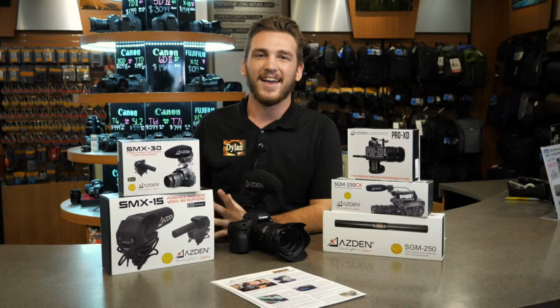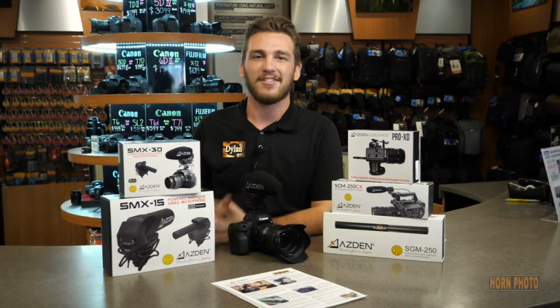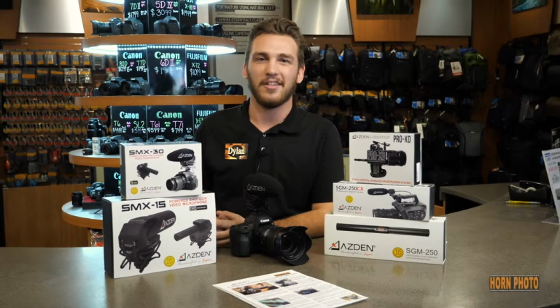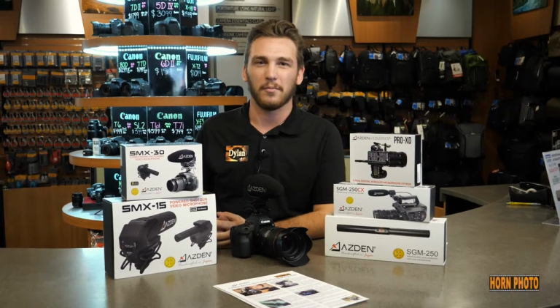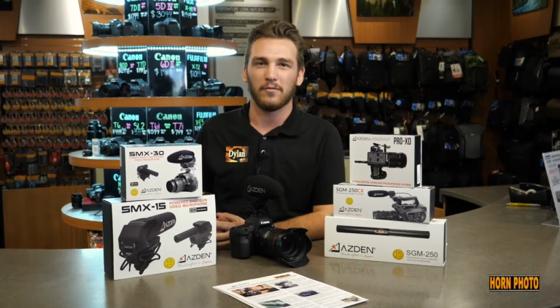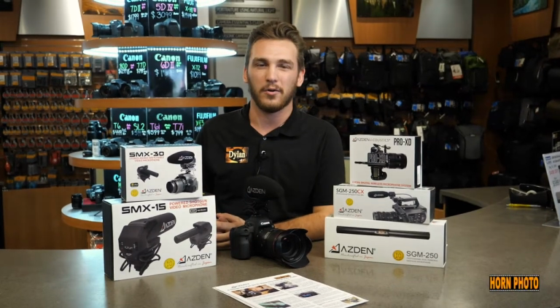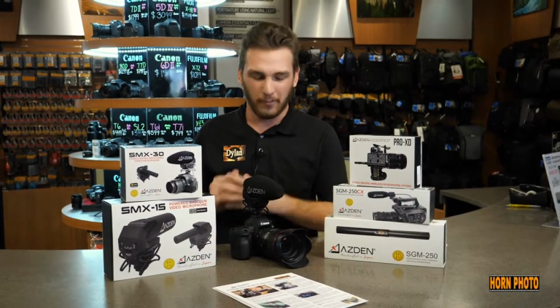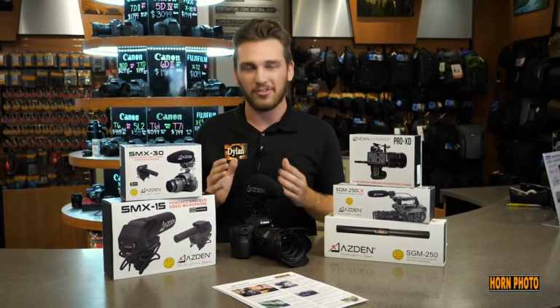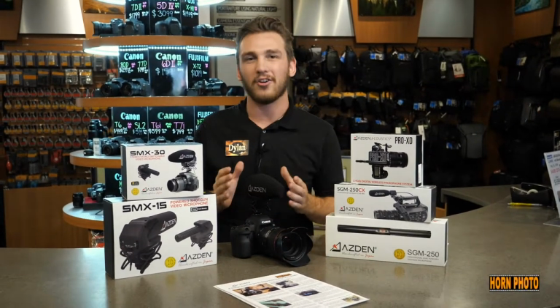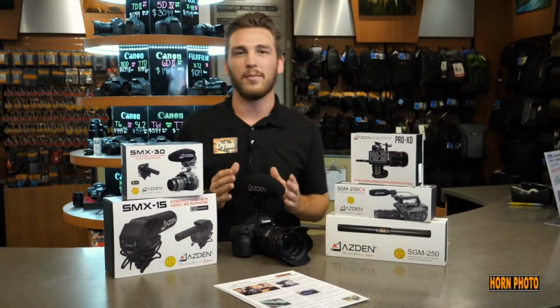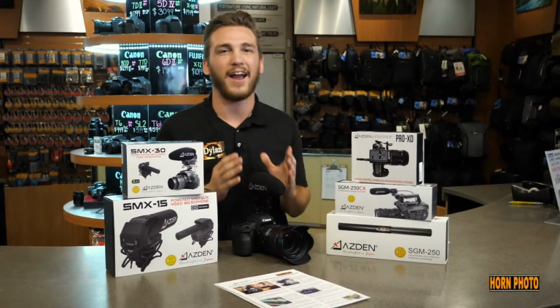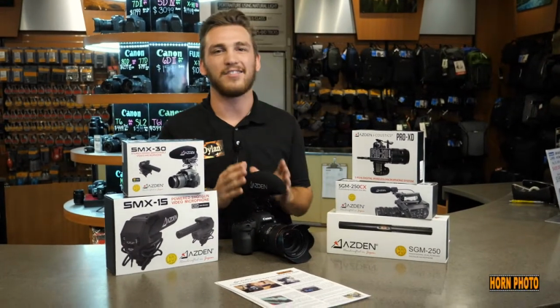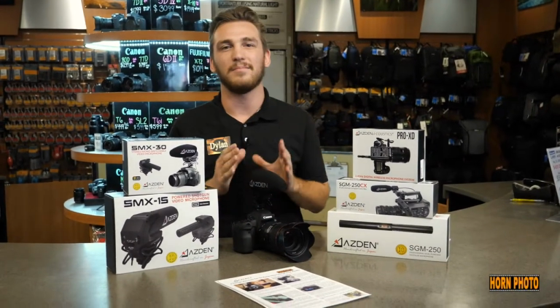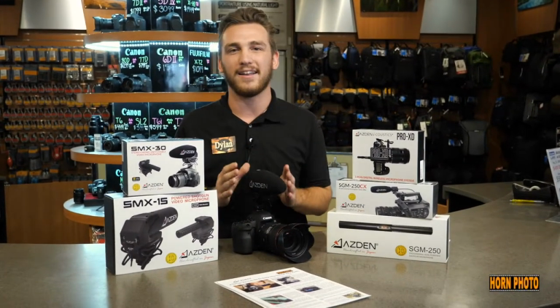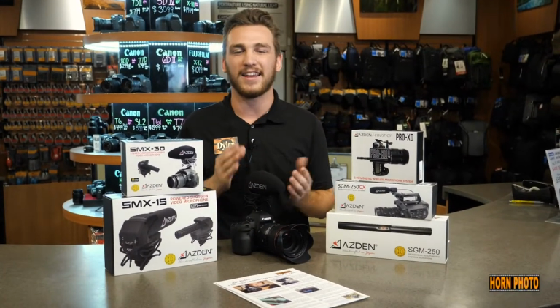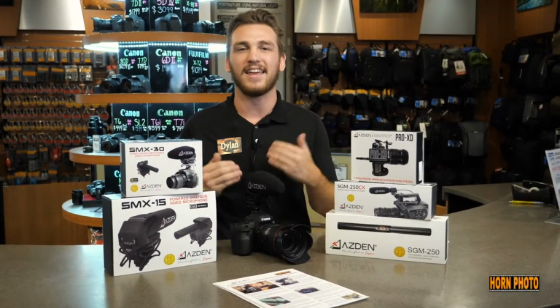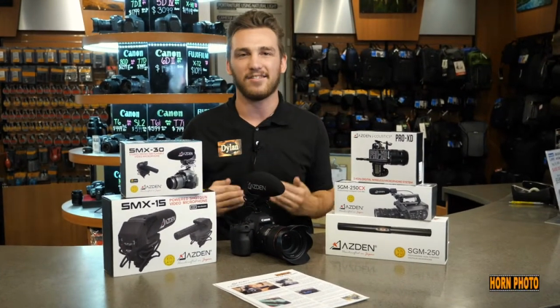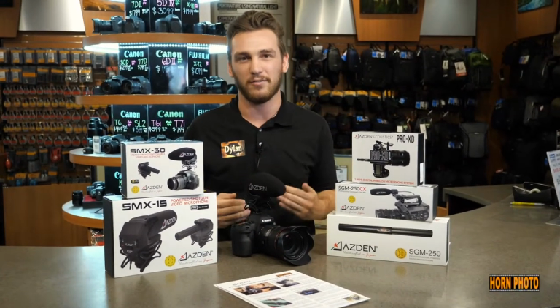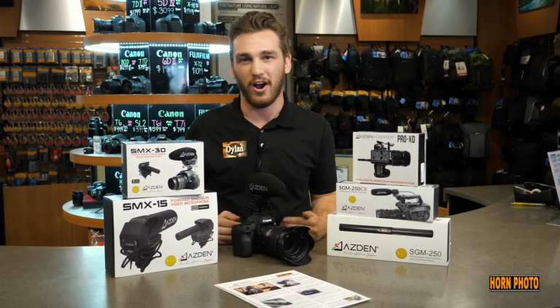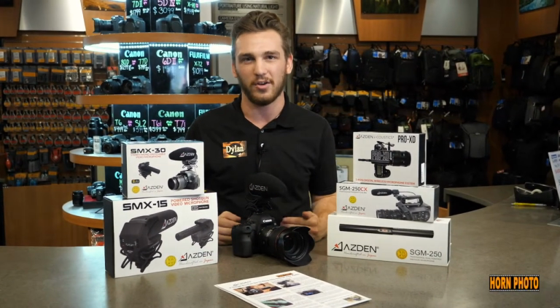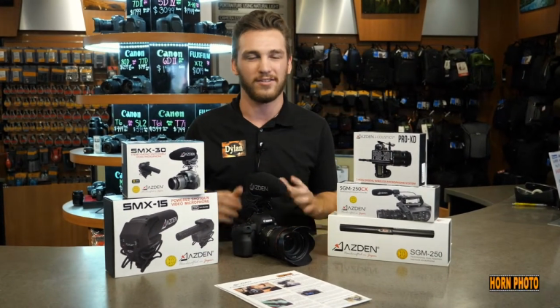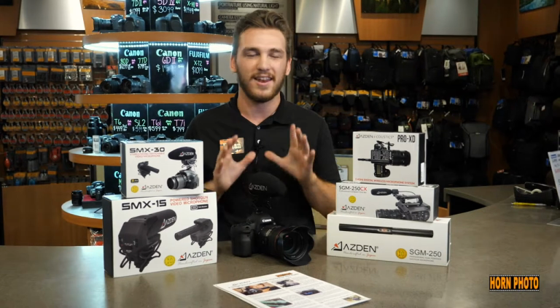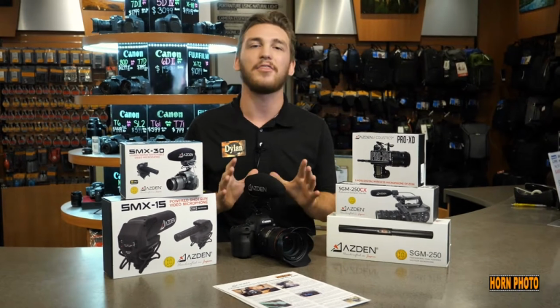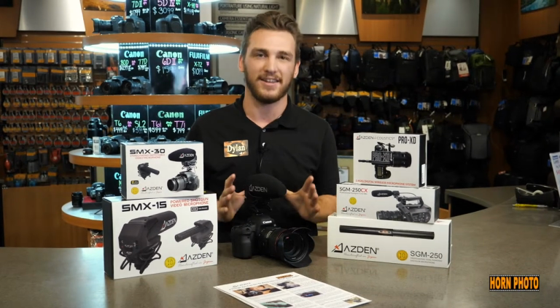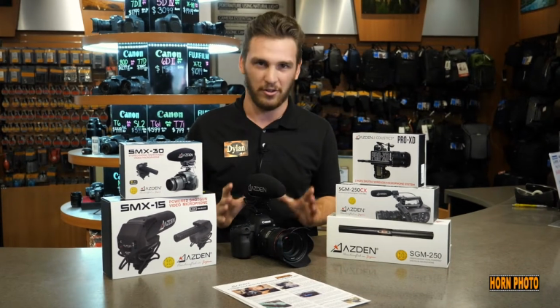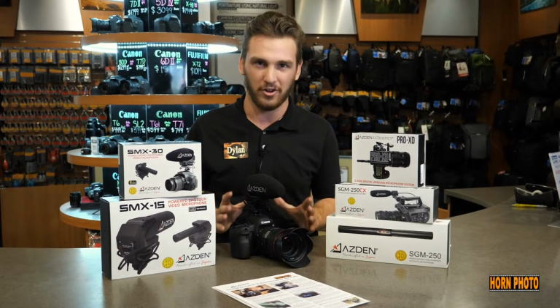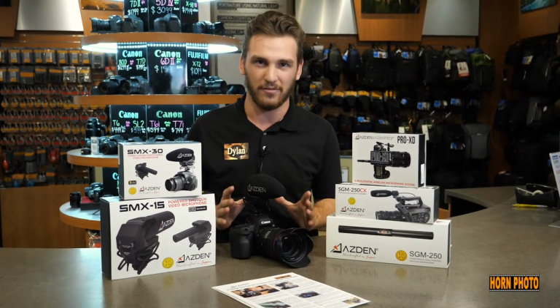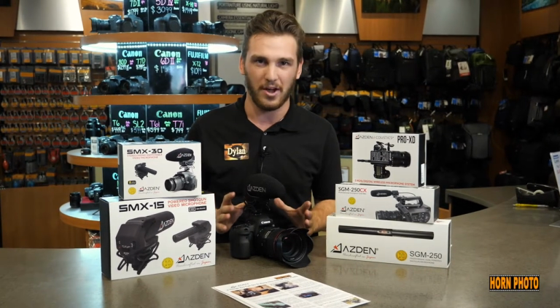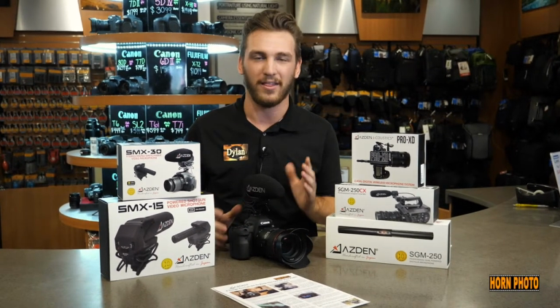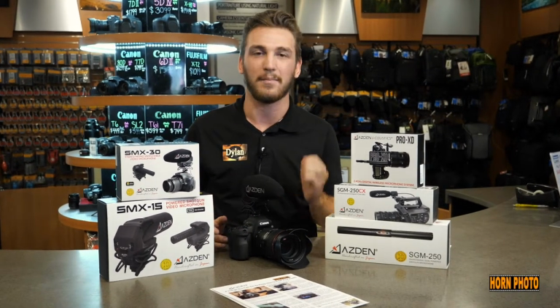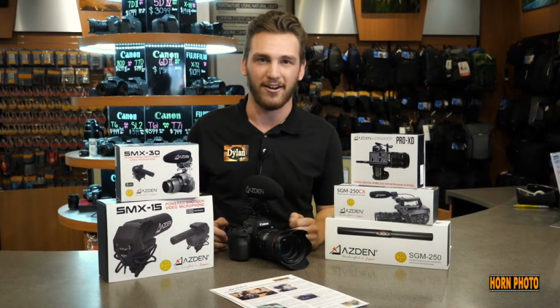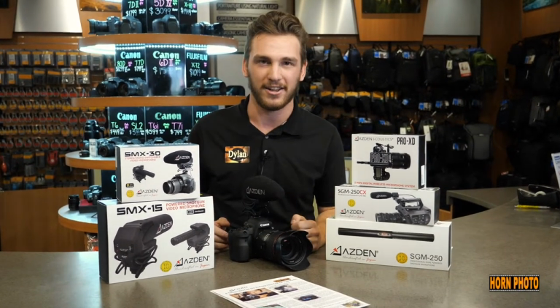Hi guys, it's Dylan from Hornphoto, and I wanted to talk to you about our Asden mics and getting hiss out of your audio, because nothing kills good video like bad audio.